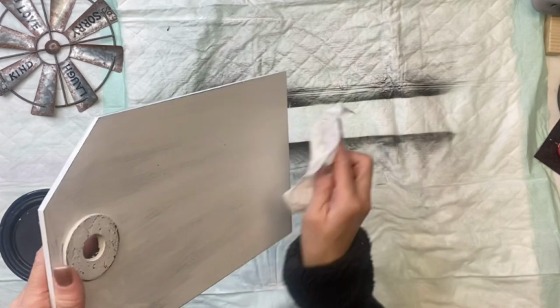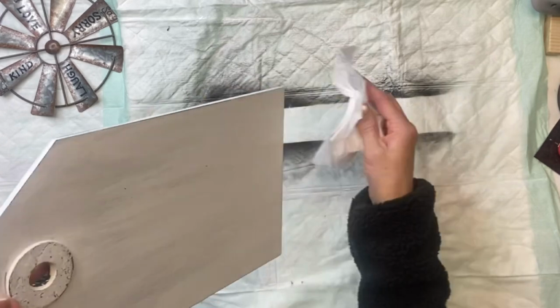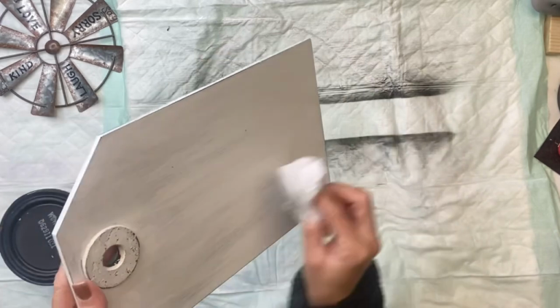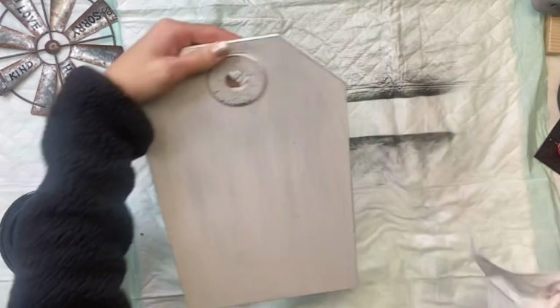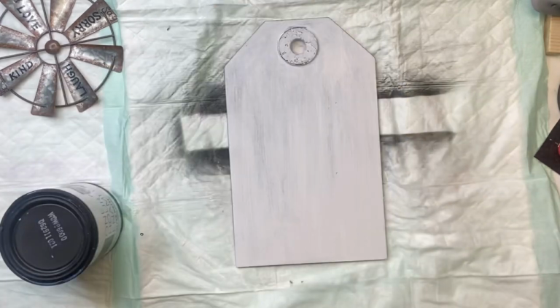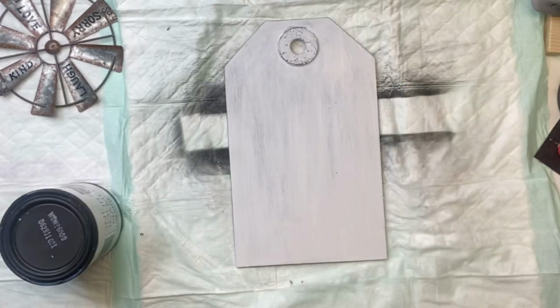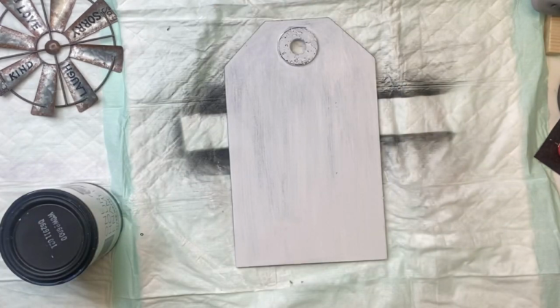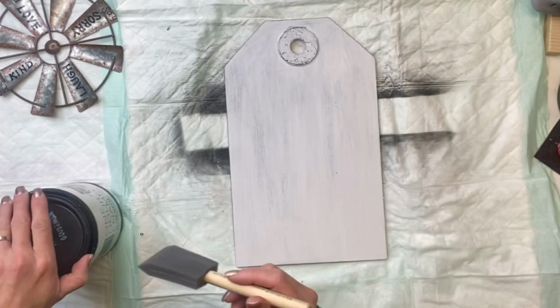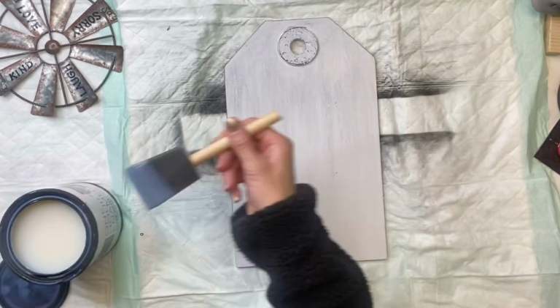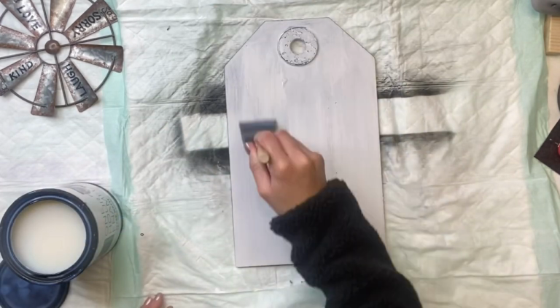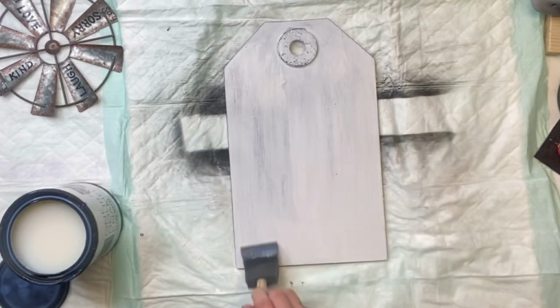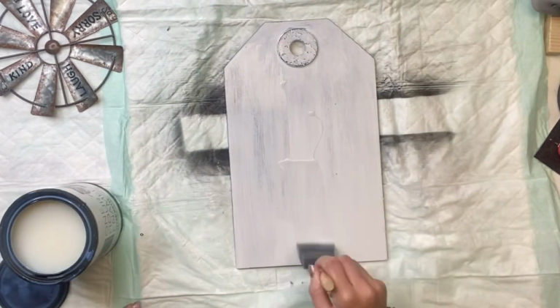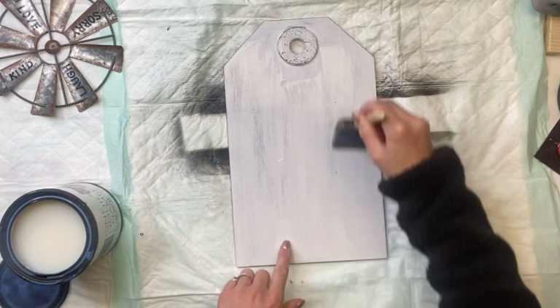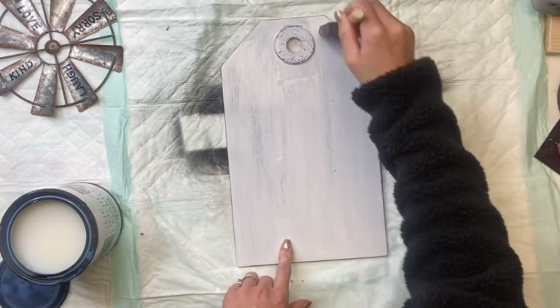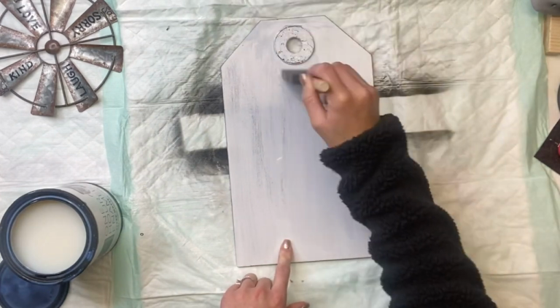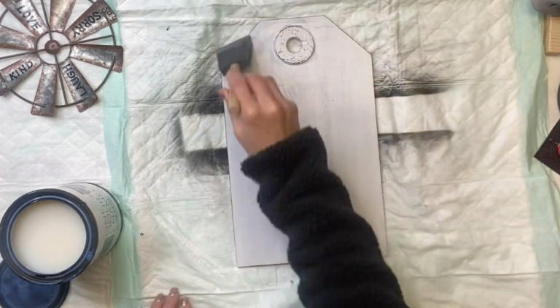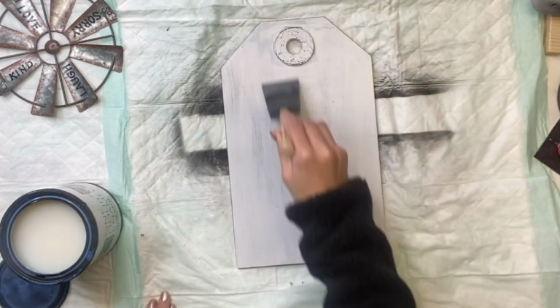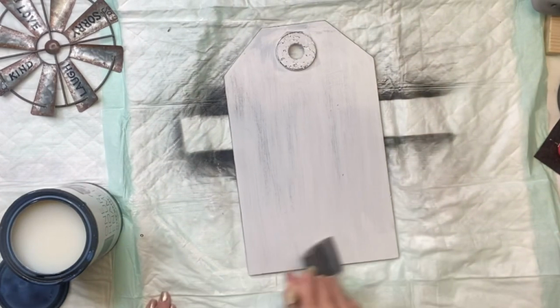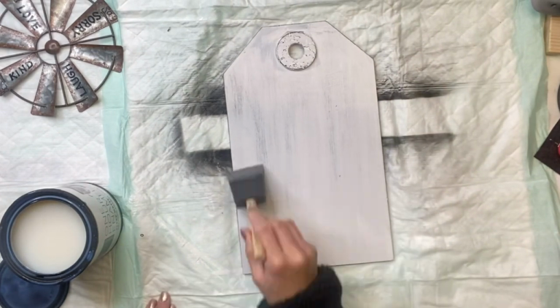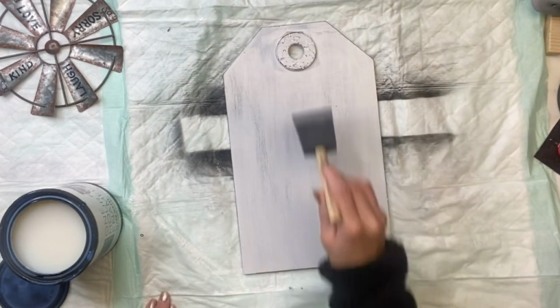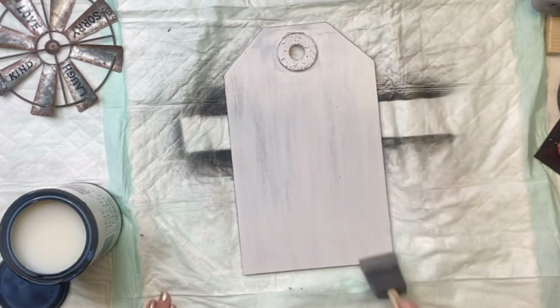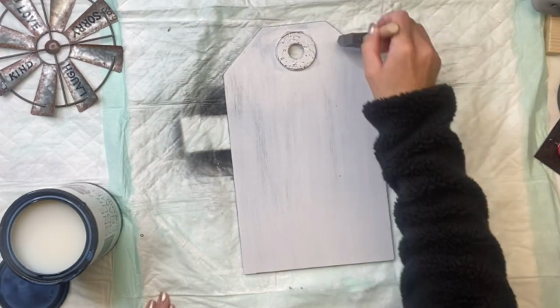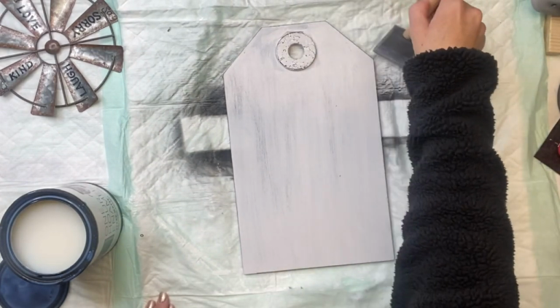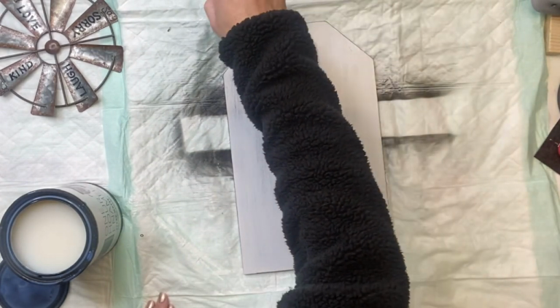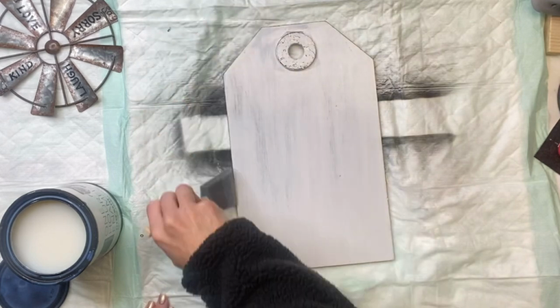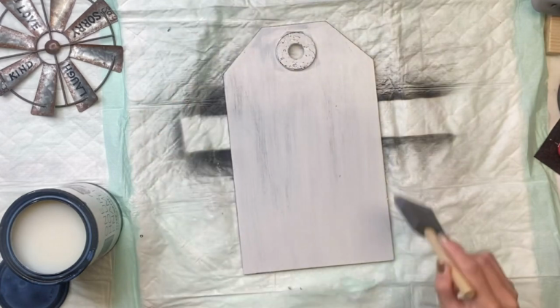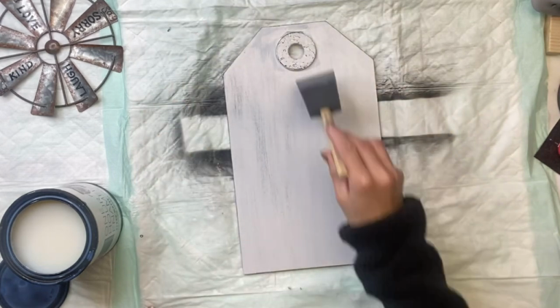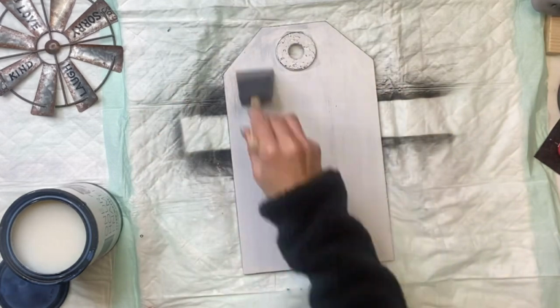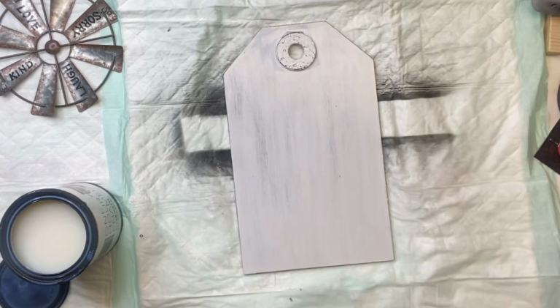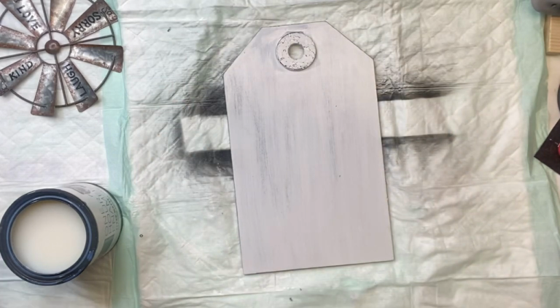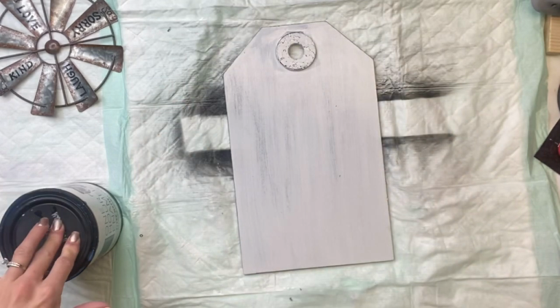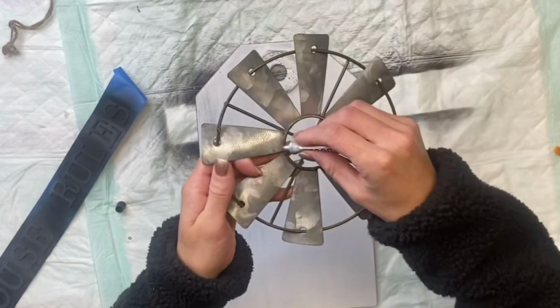I do want to make sure I remove all that sanding dust, so I just used a baby wipe, and then I'm going to apply a coat of the Wise Owl One Hour Enamel Clear. I'm using the matte finish — they also have a satin or a semi-gloss as well.